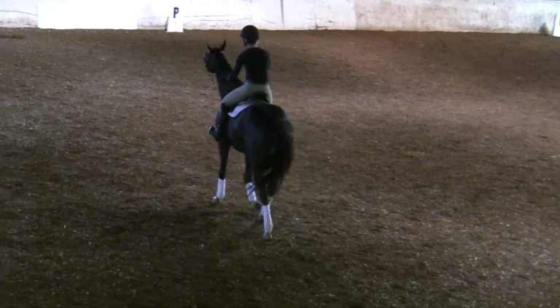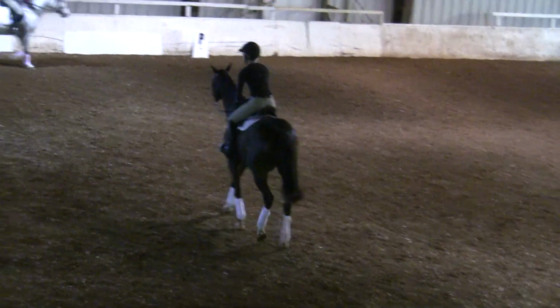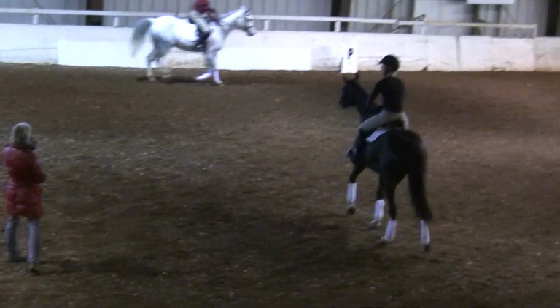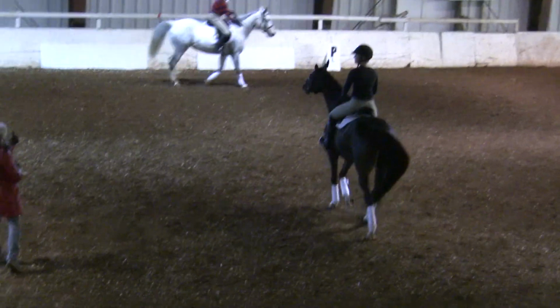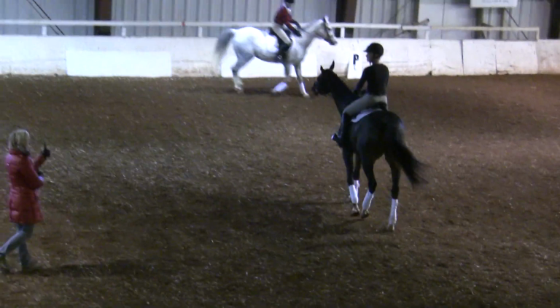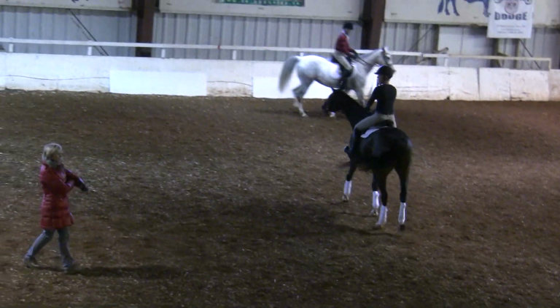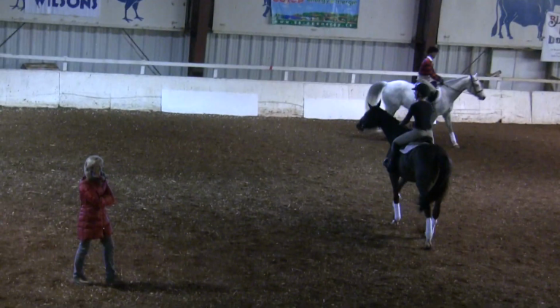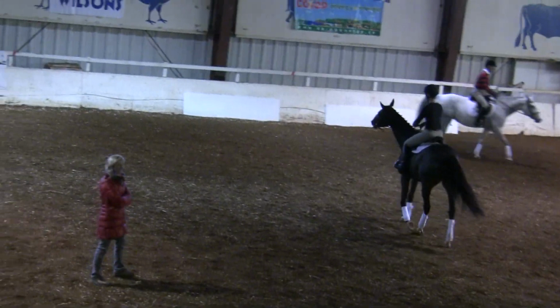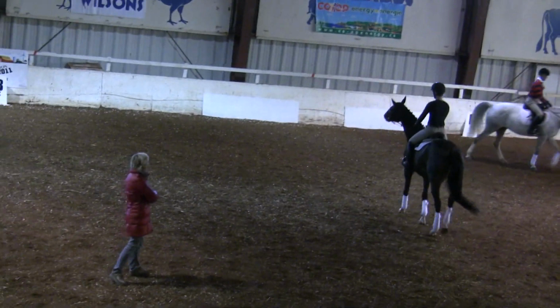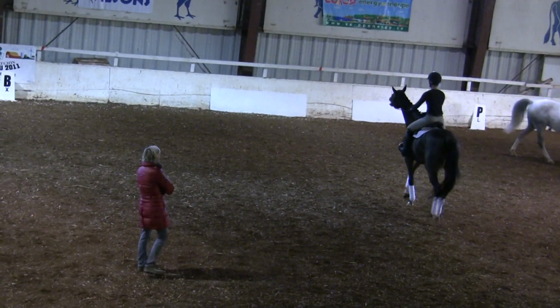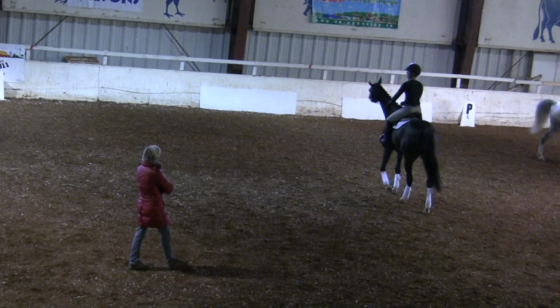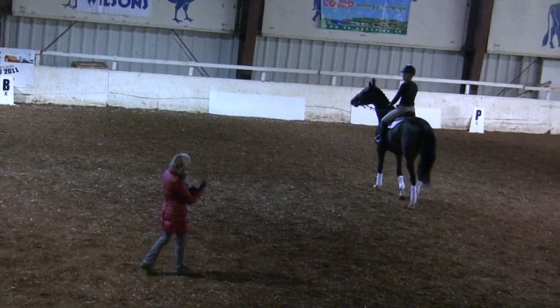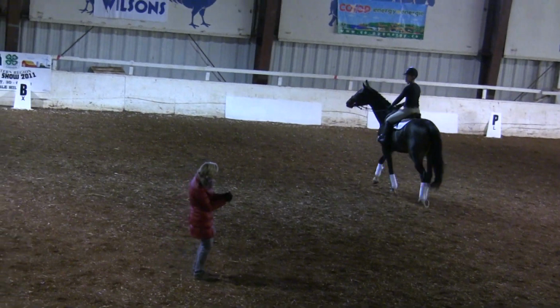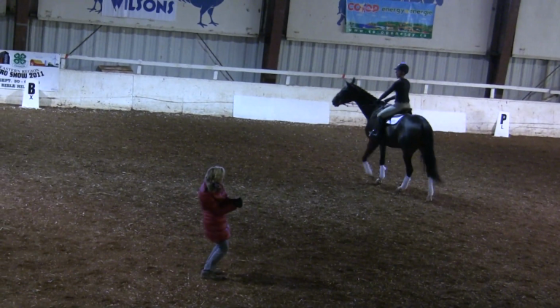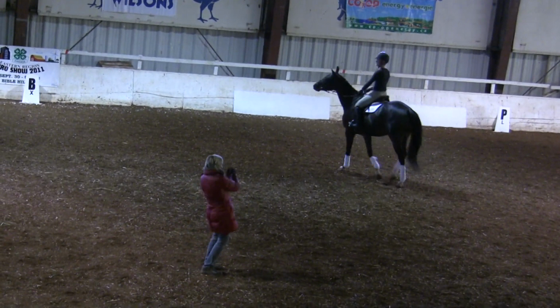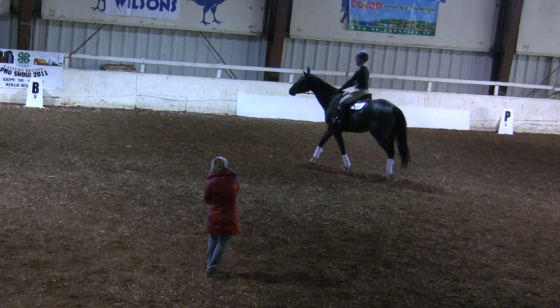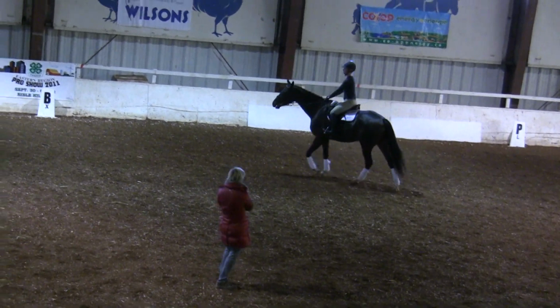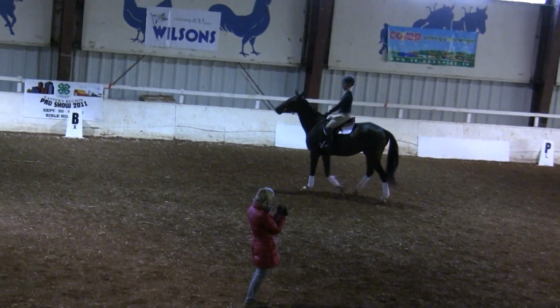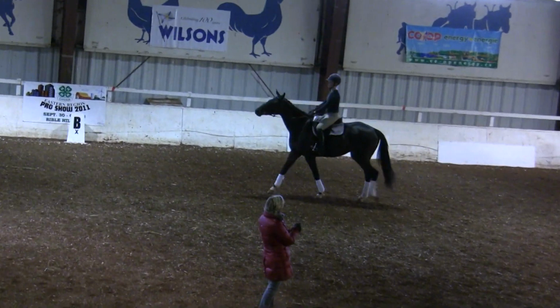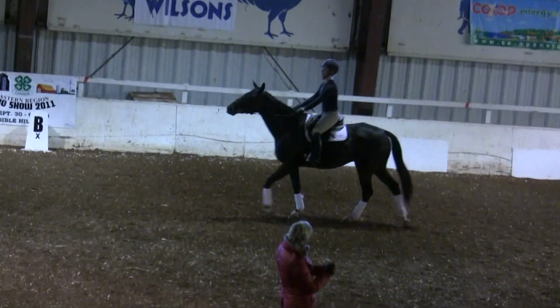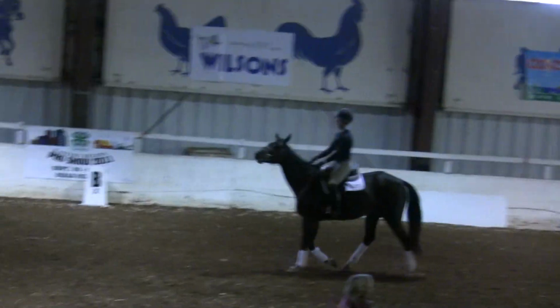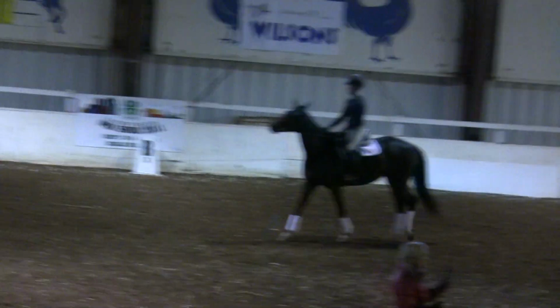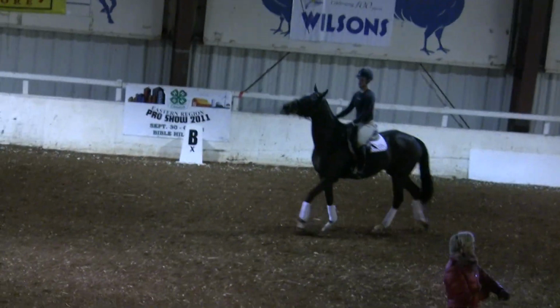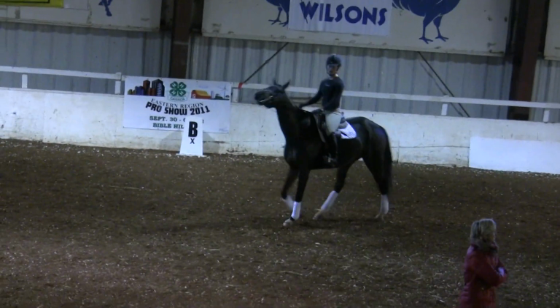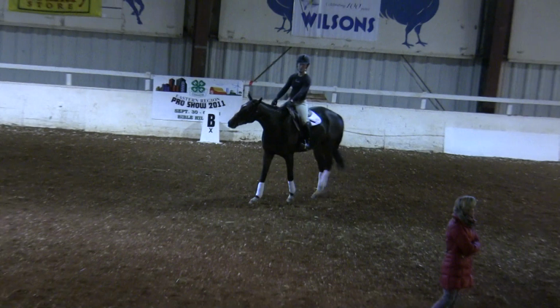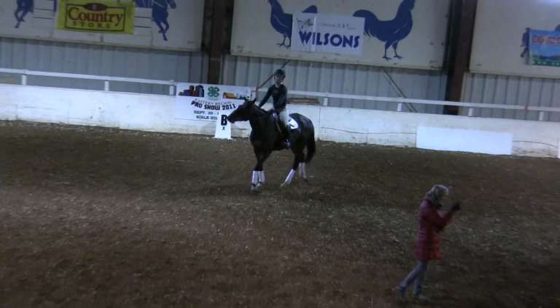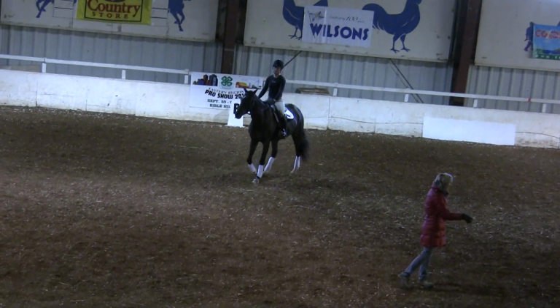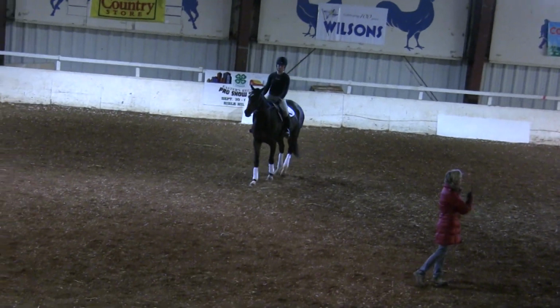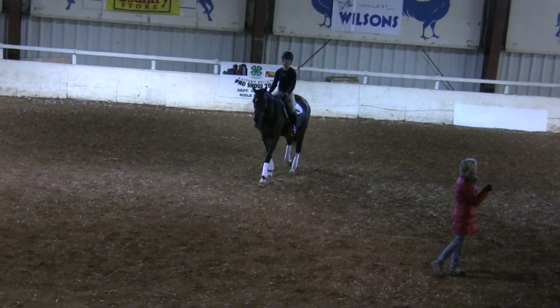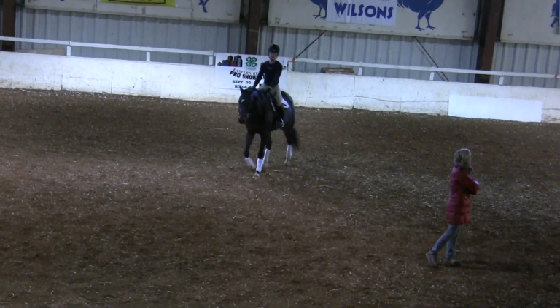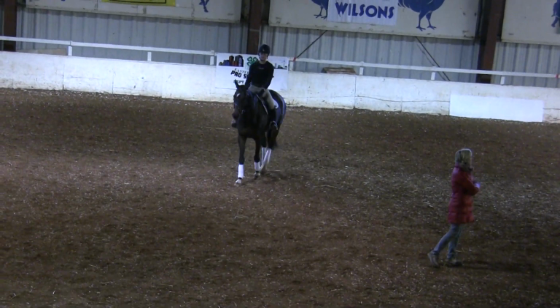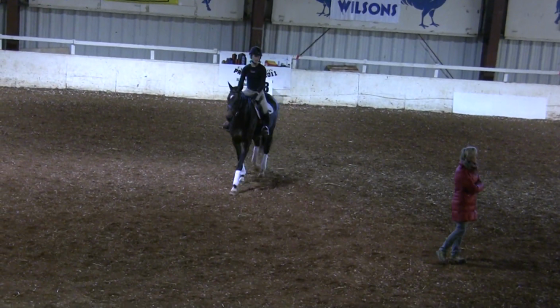I think you will win this jump off, I promise. Because you could turn right away in the humps, you were looking, you were in balance, very well. Petra let her stretch once and that's enough for her, very well.